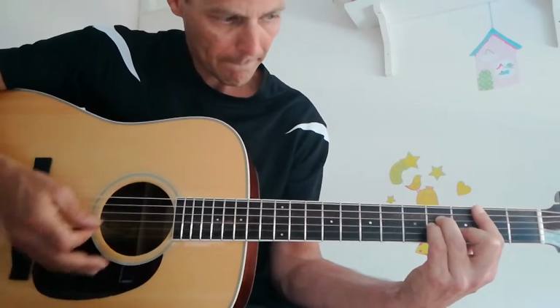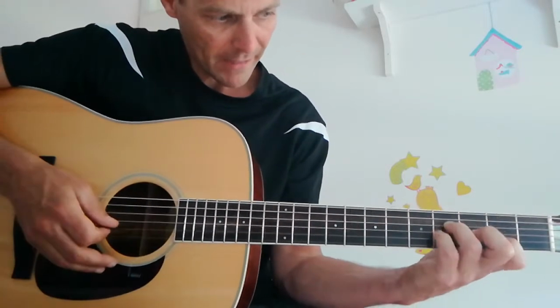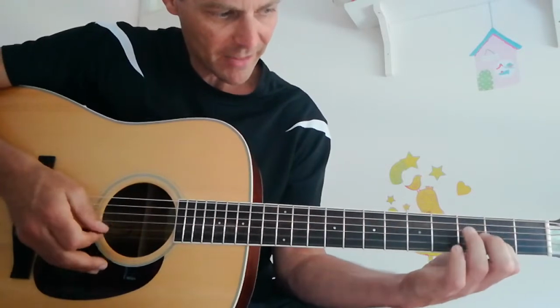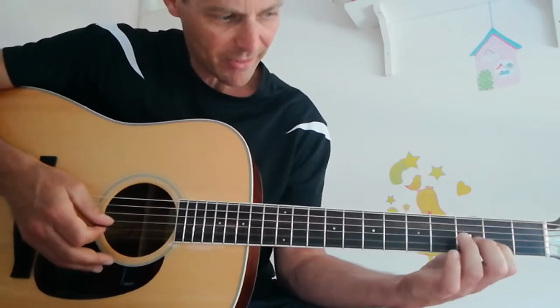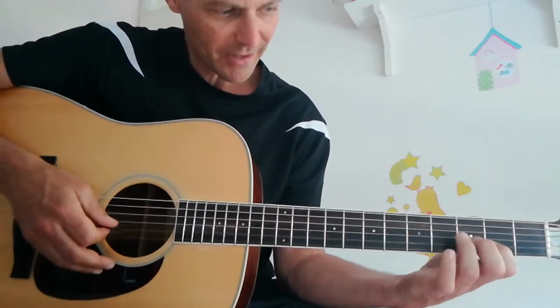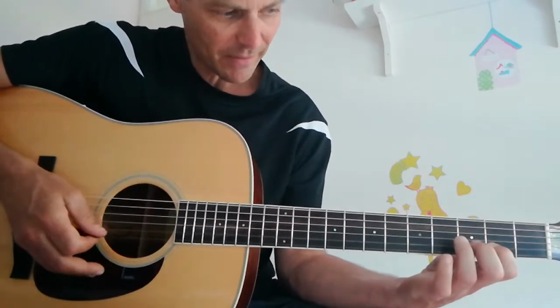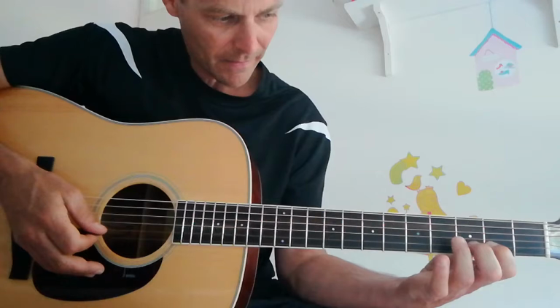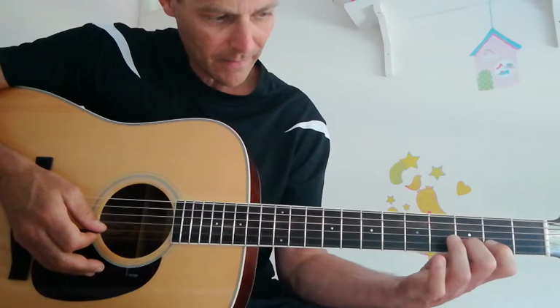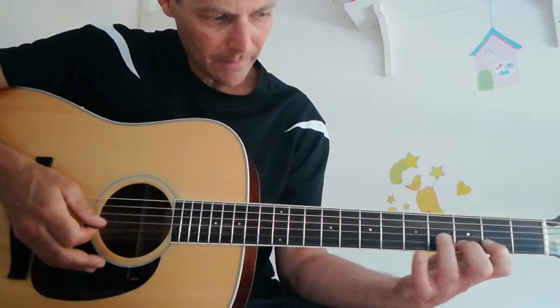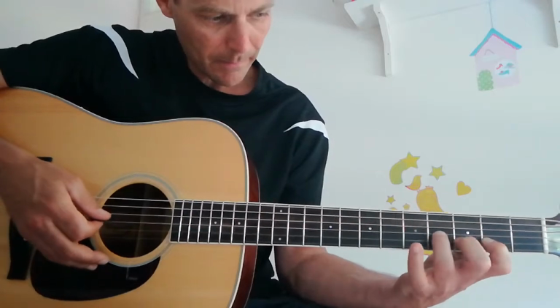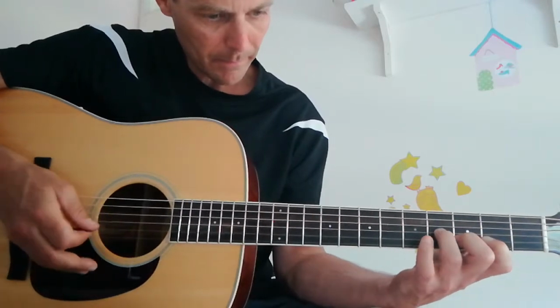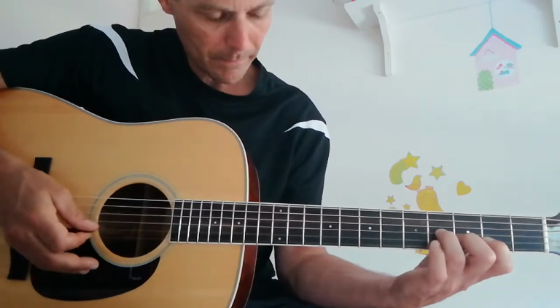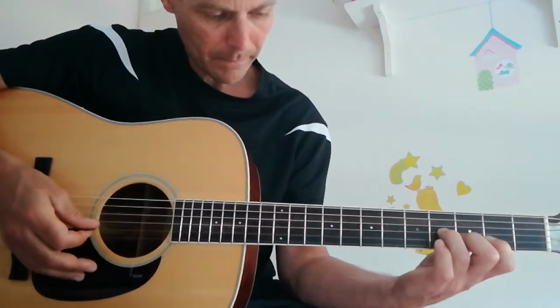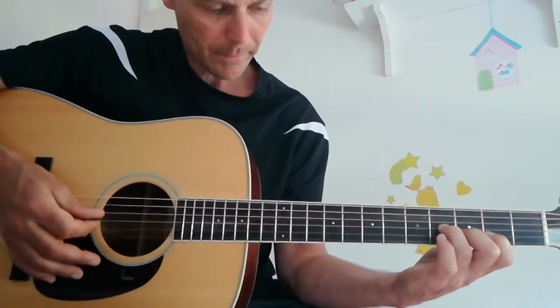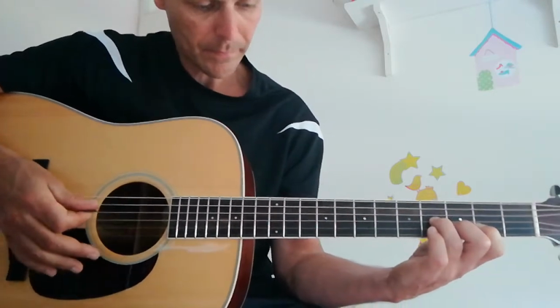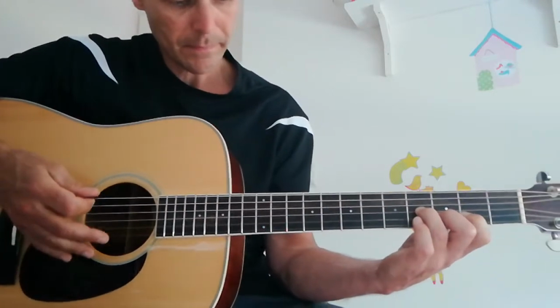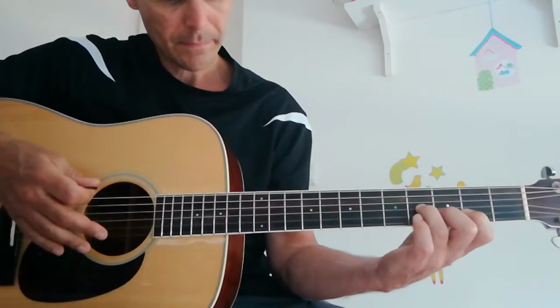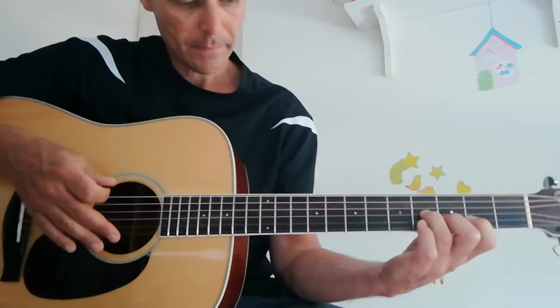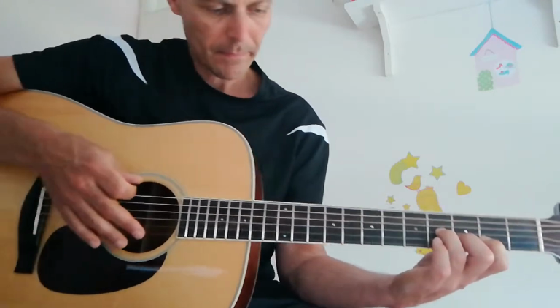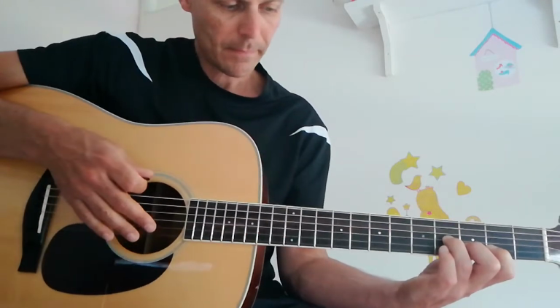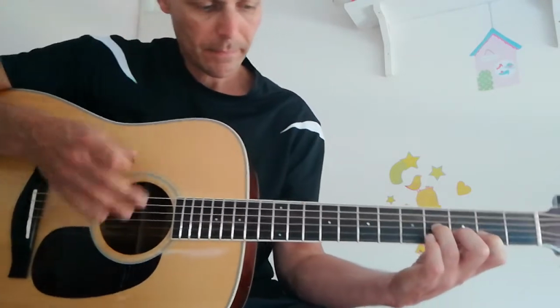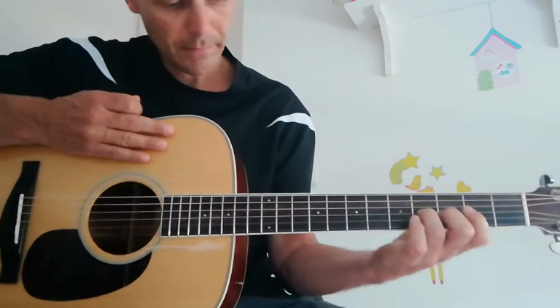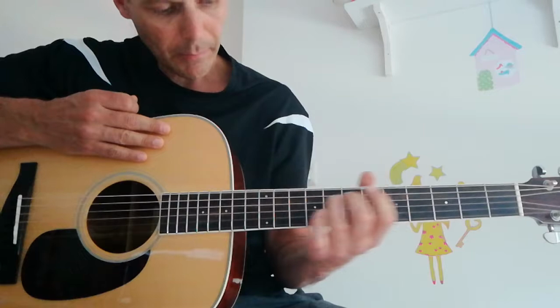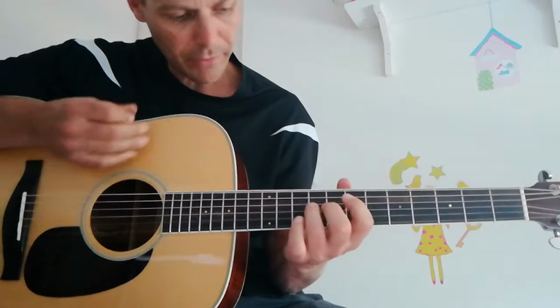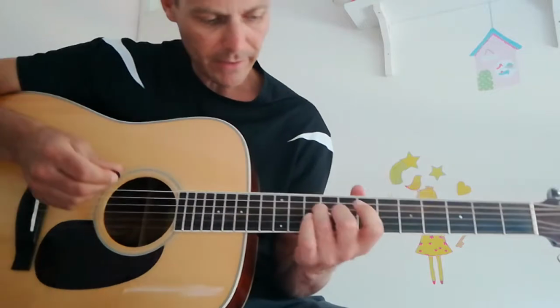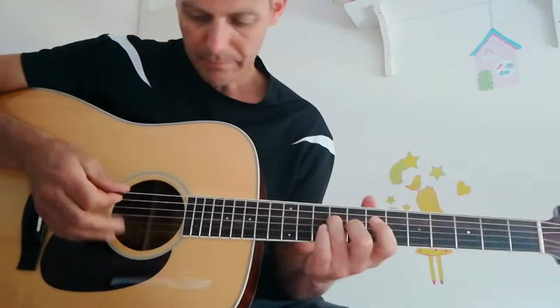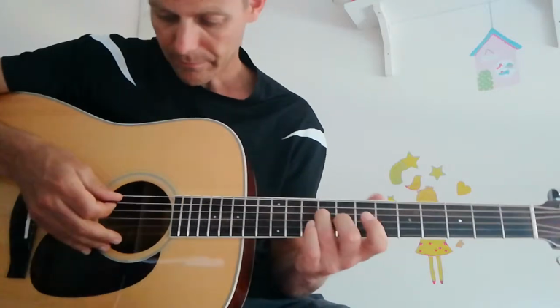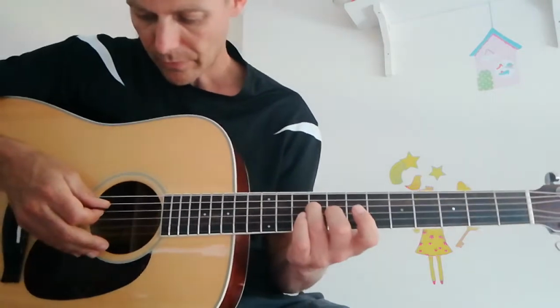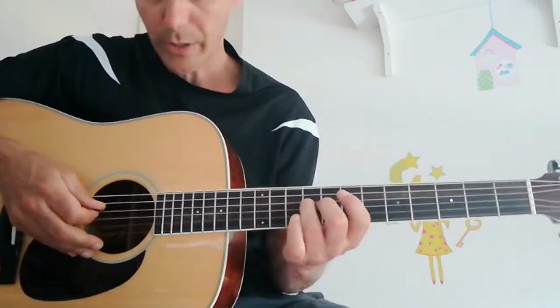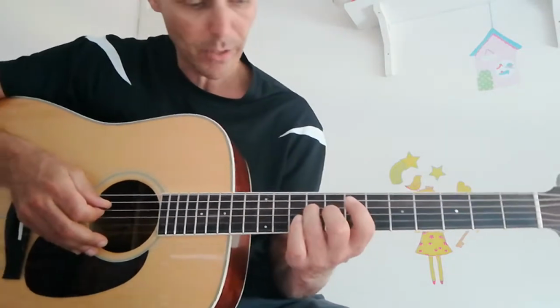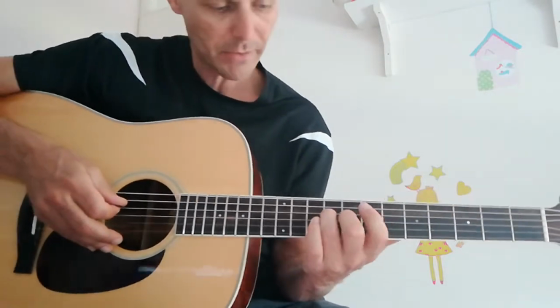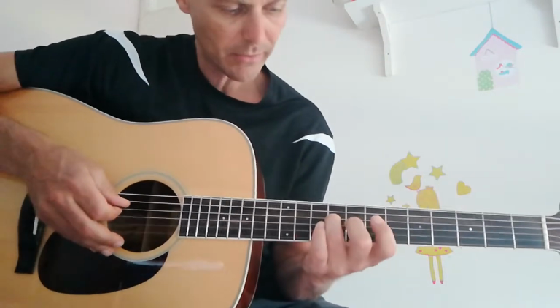Yes, nice. I'm satisfied. It's going a whole lot better than yesterday.